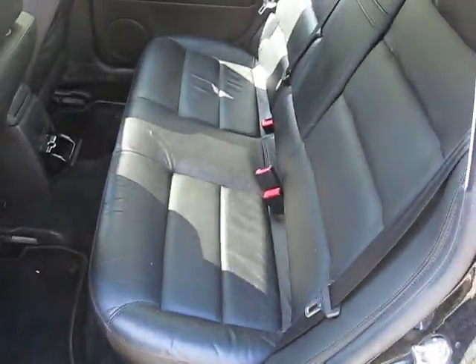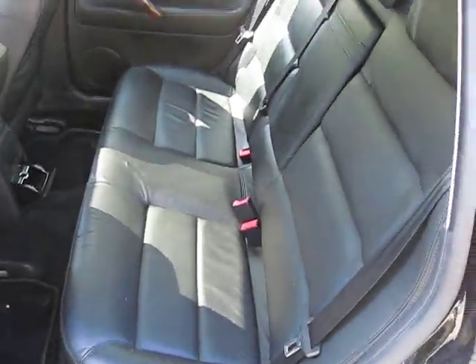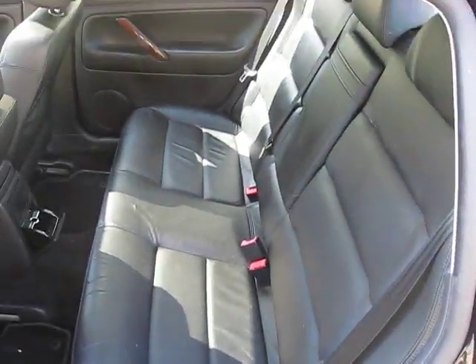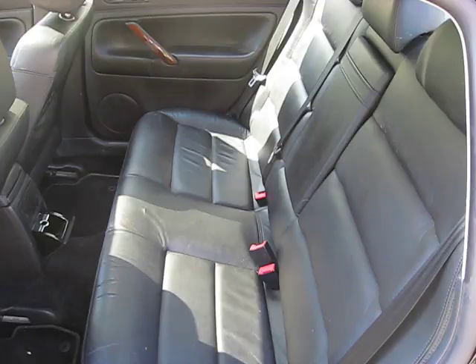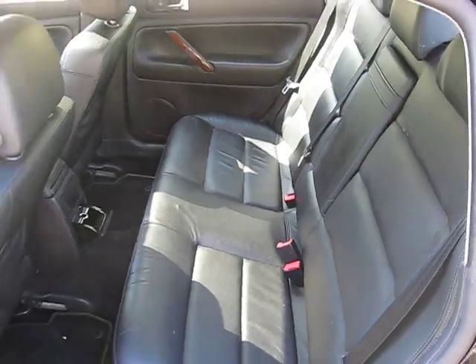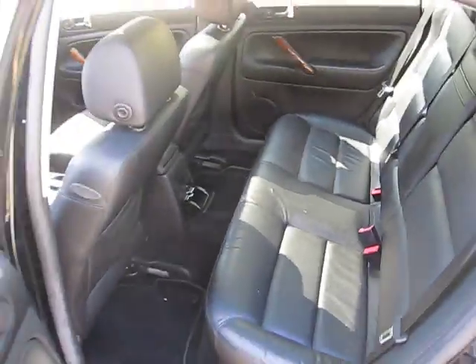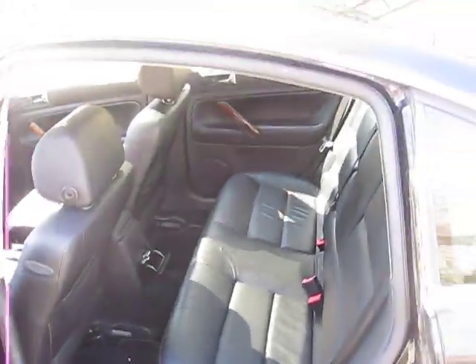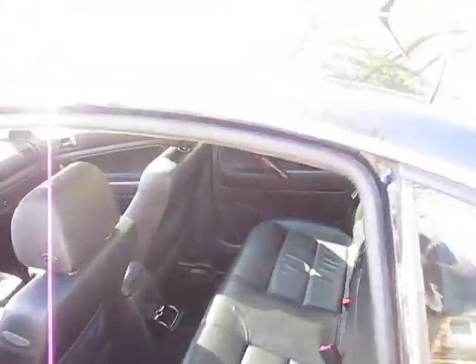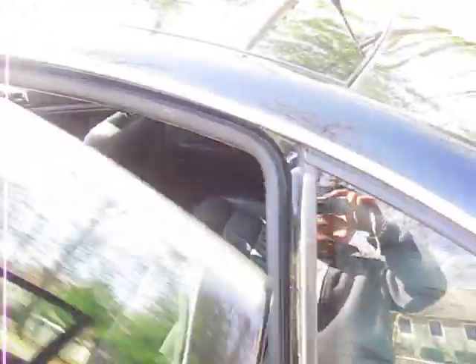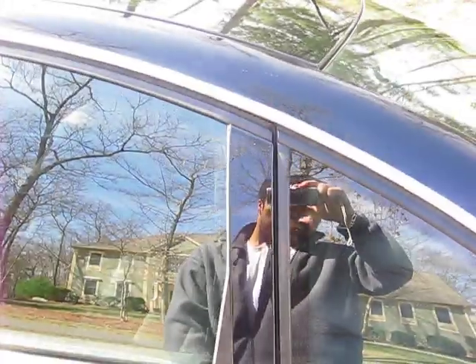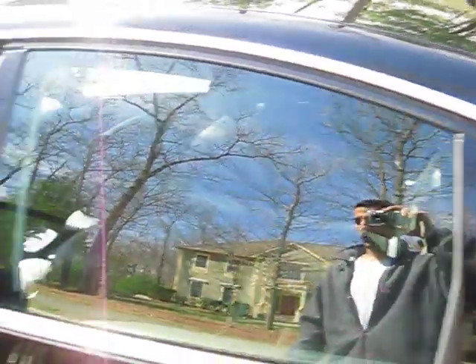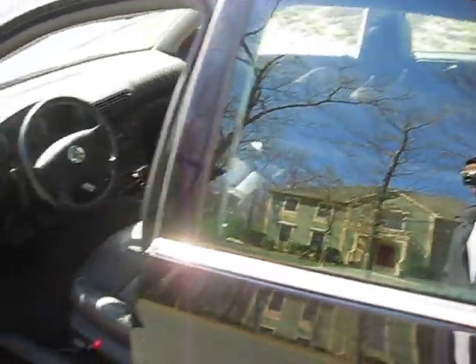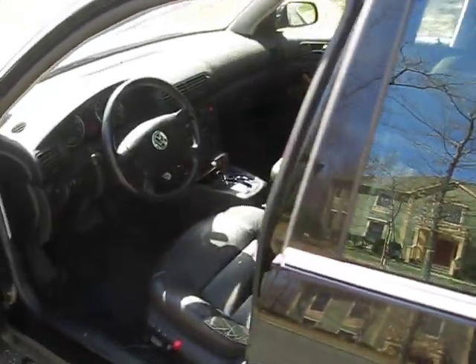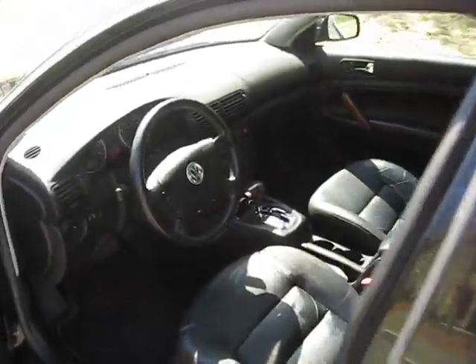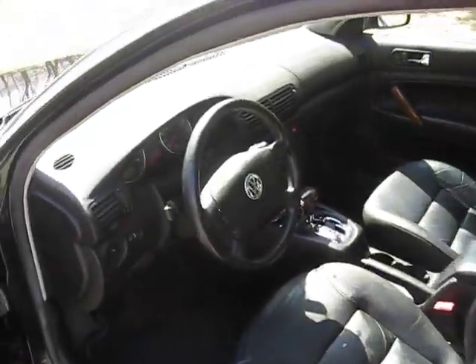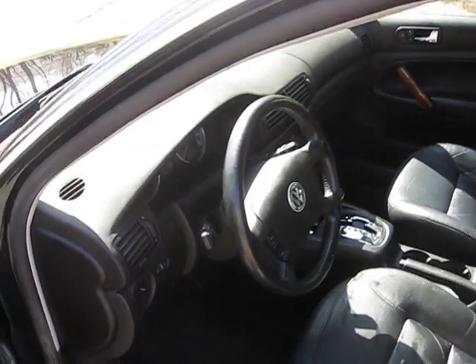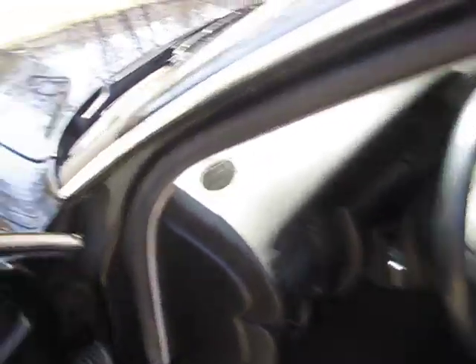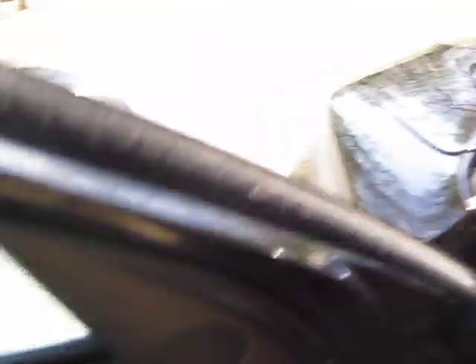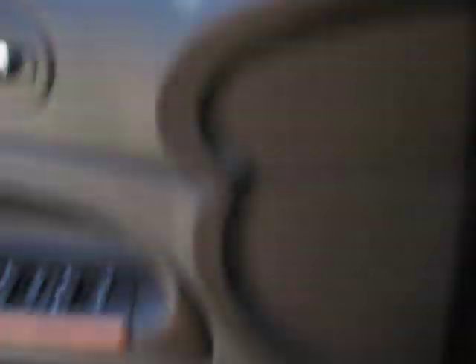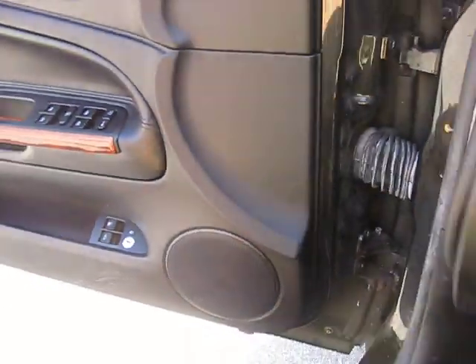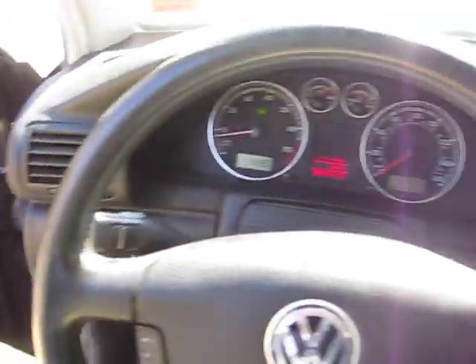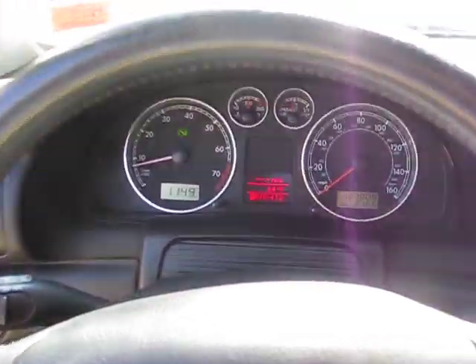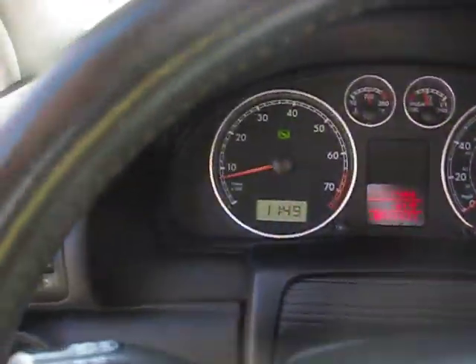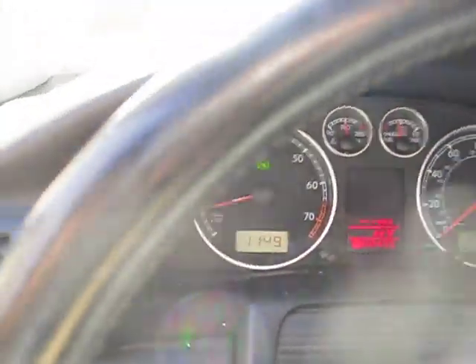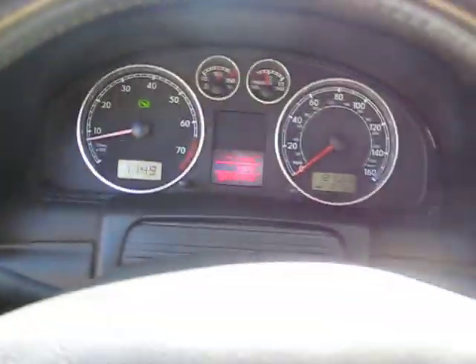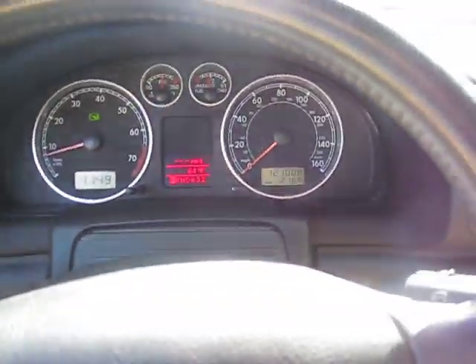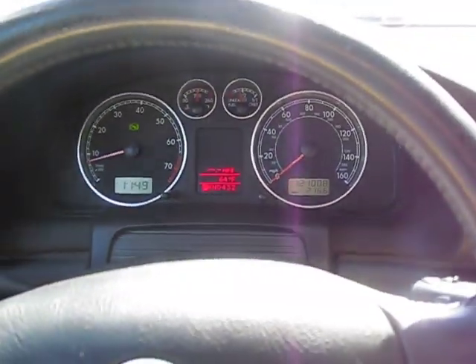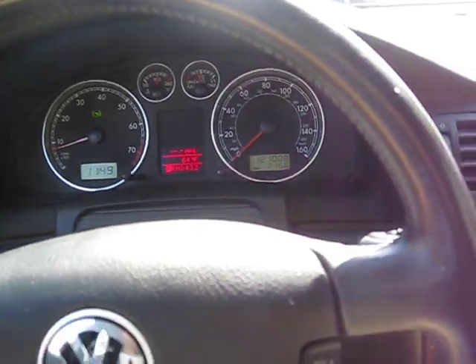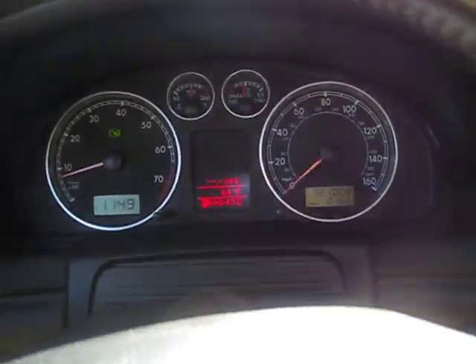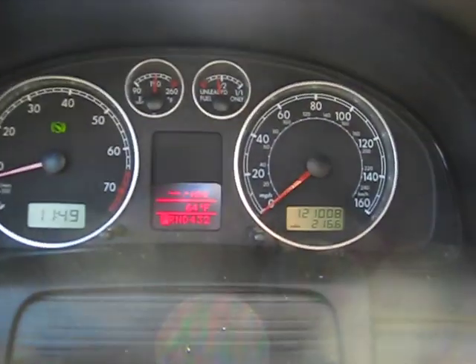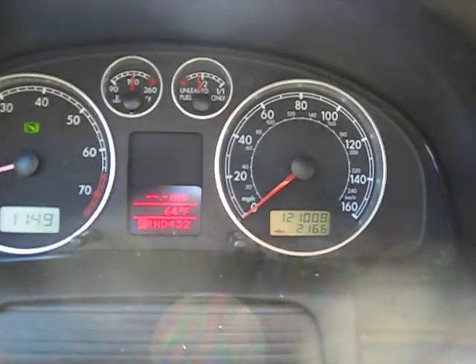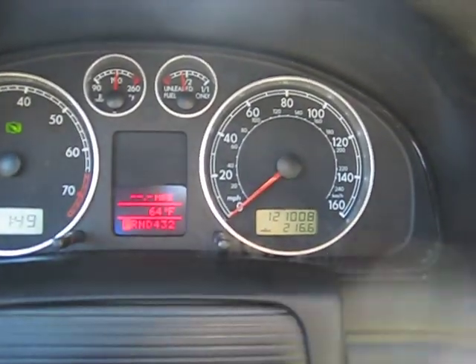It gives you no unwanted noises. It's very comfortable. The tires are in decent shape and the body is in decent shape. I'll take you inside here — you can see the mileage there: 121.